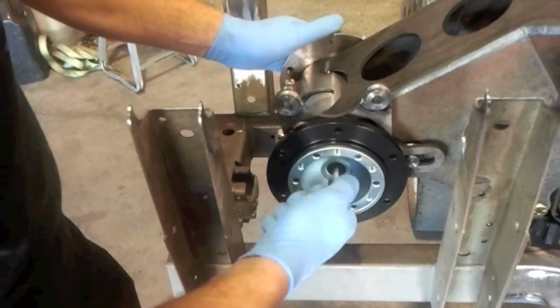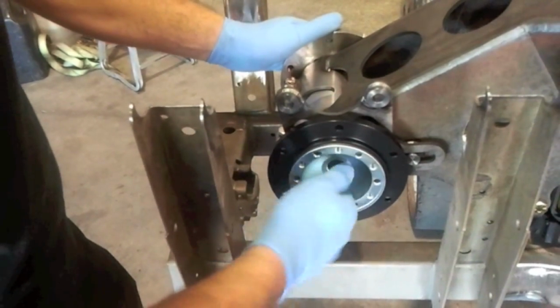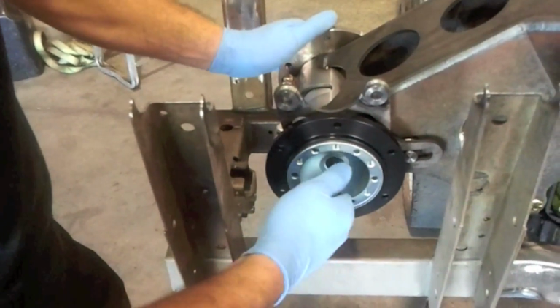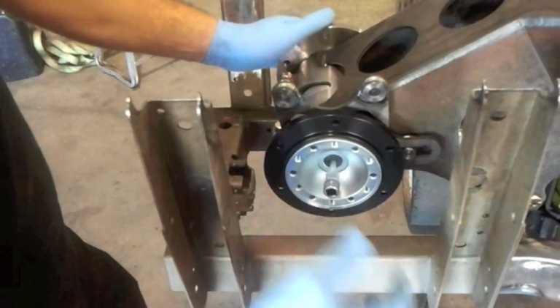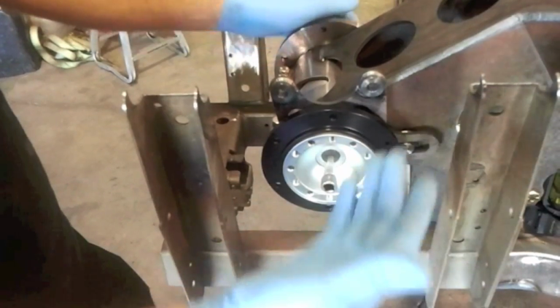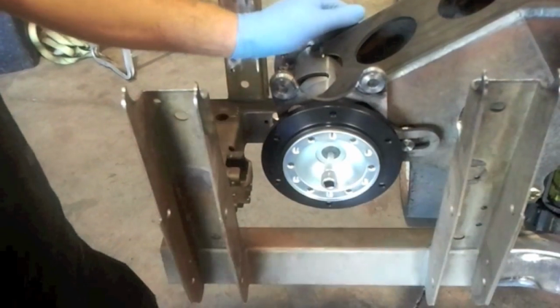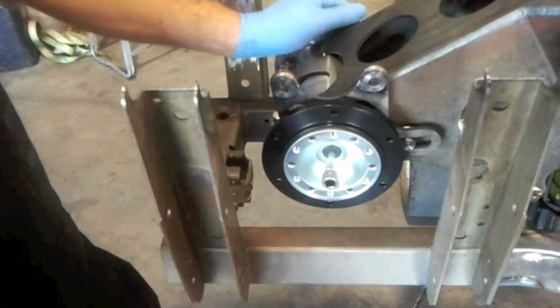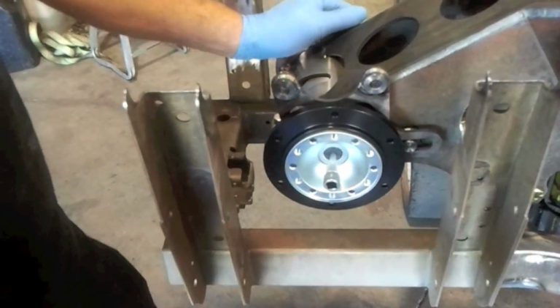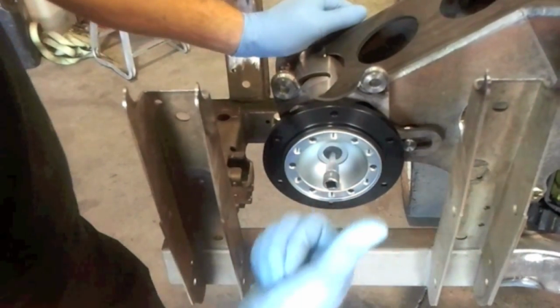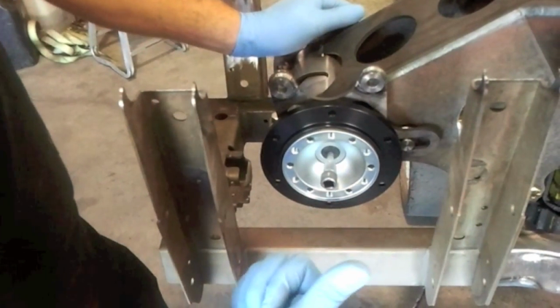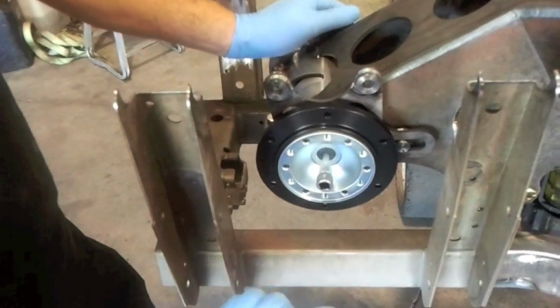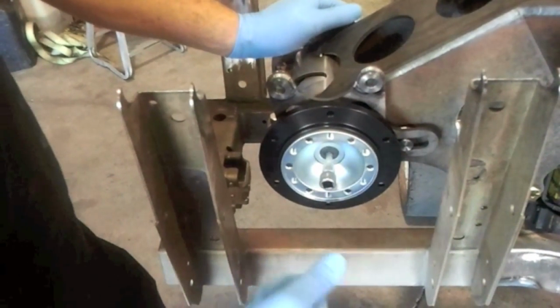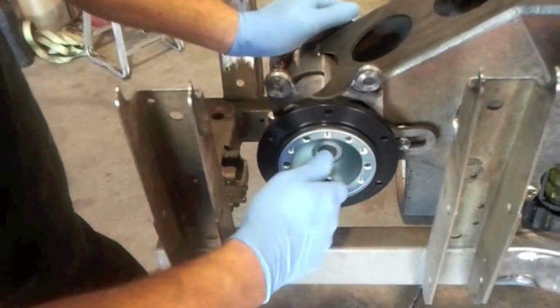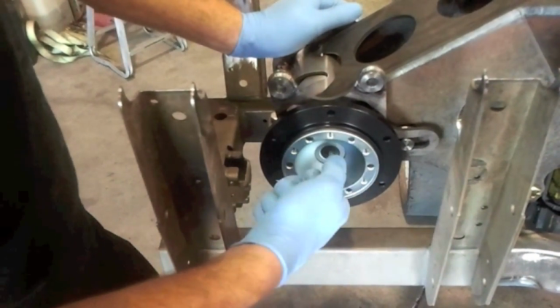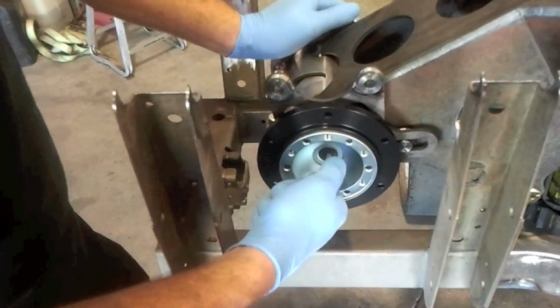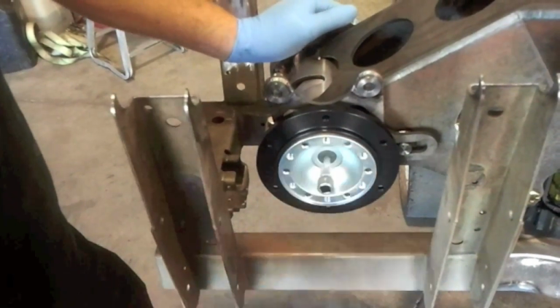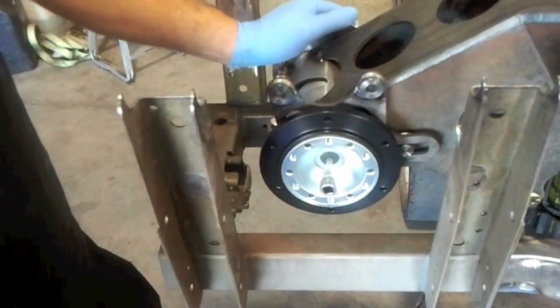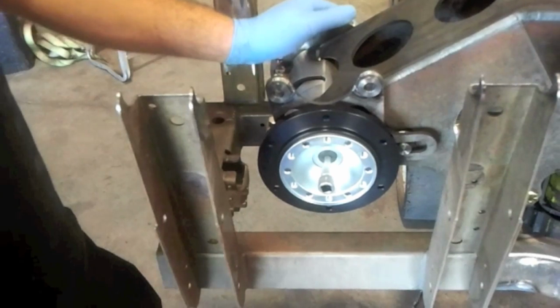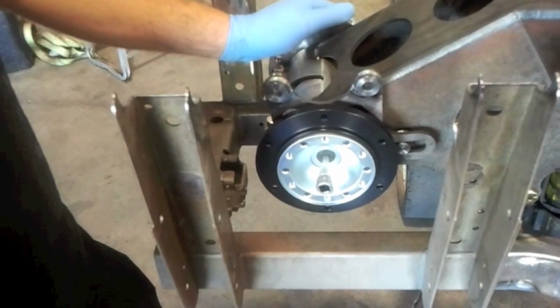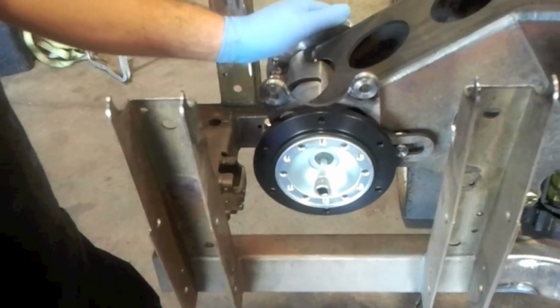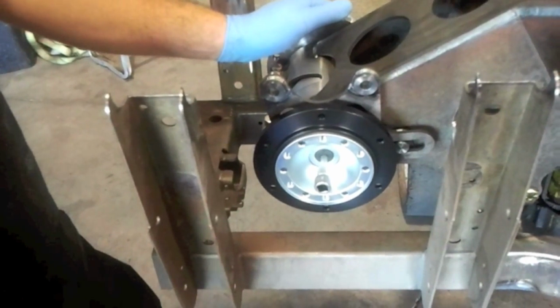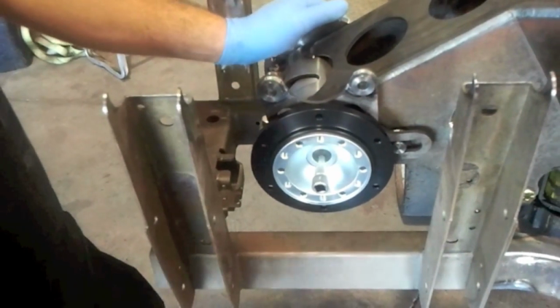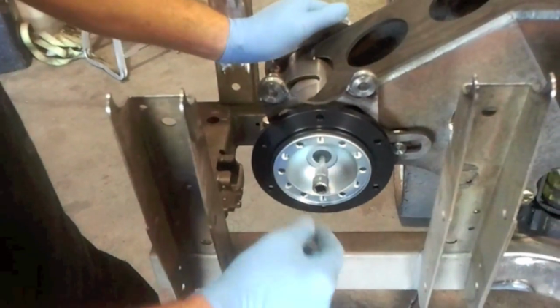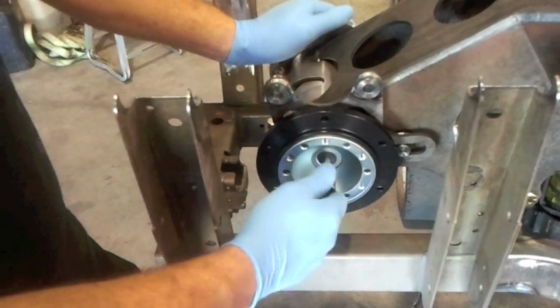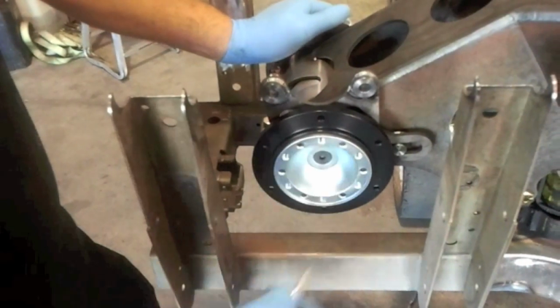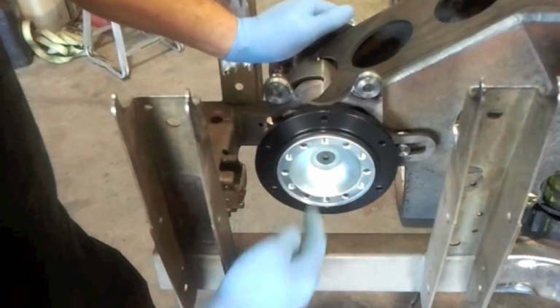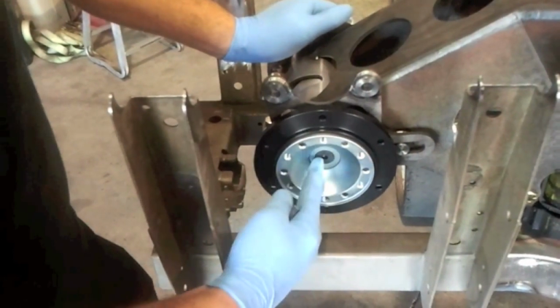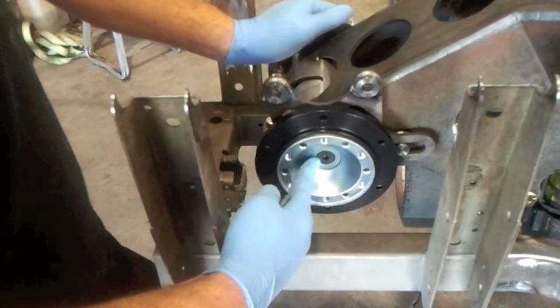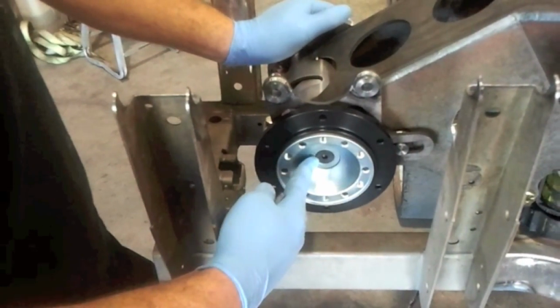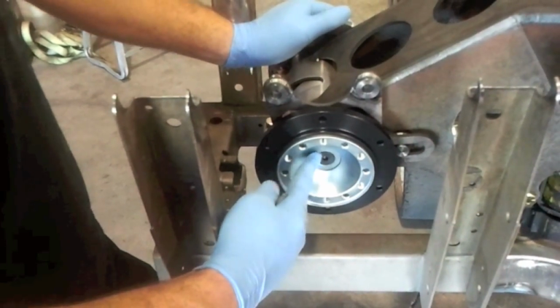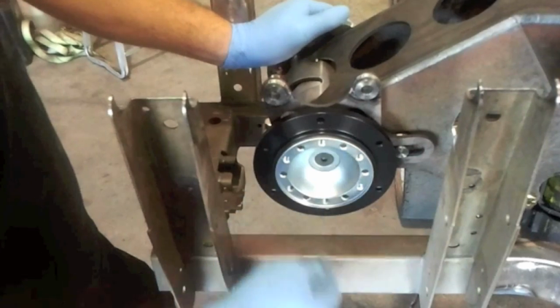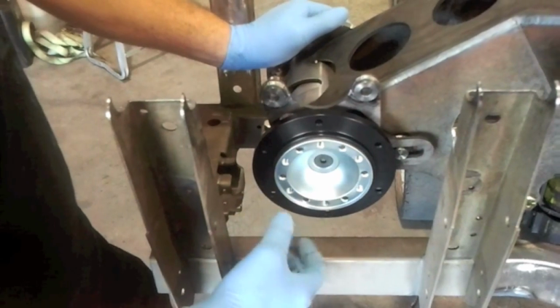After you loctite it and get it started, you can either gun it down with a three-eighths impact real hard, or torque it — I'd probably go about 50 pounds on that. It's pretty tight and that's pretty important. Every once in a while you're going to want to check that bolt, just make sure it's not coming loose. It's pretty easy — you can just pop off the CV and get right to it.